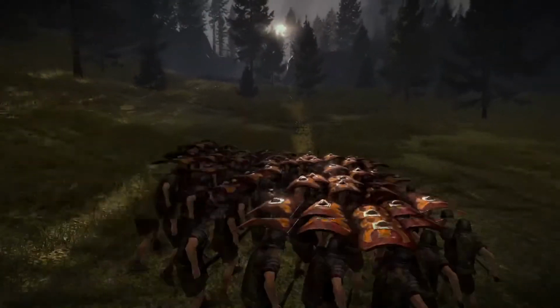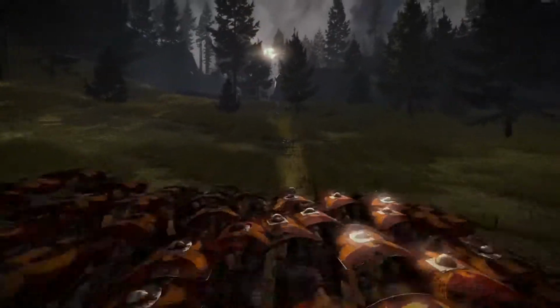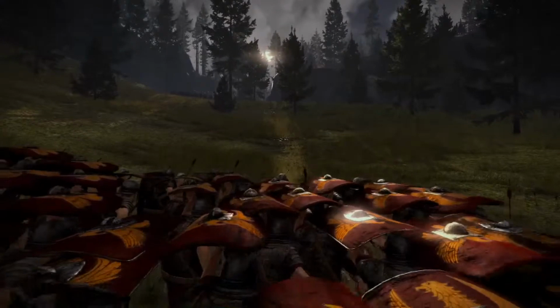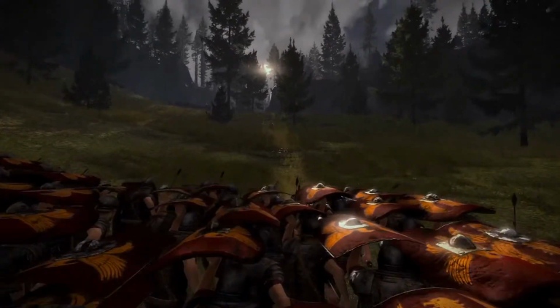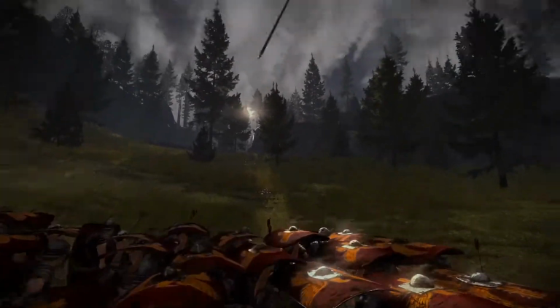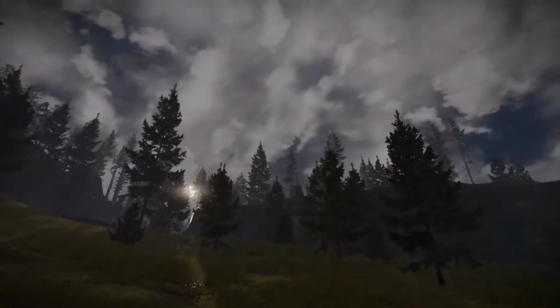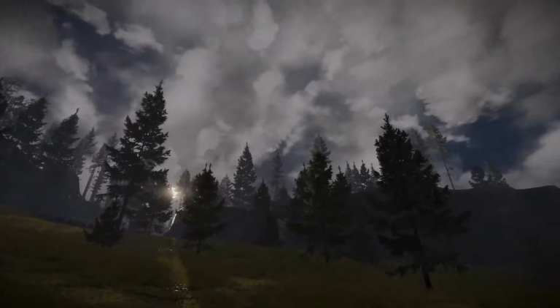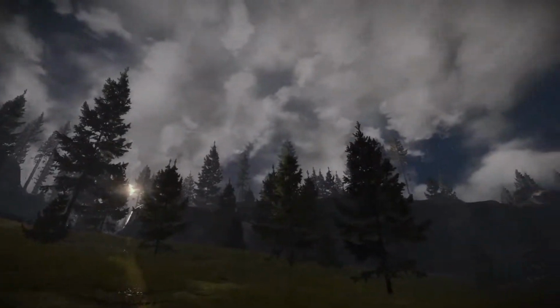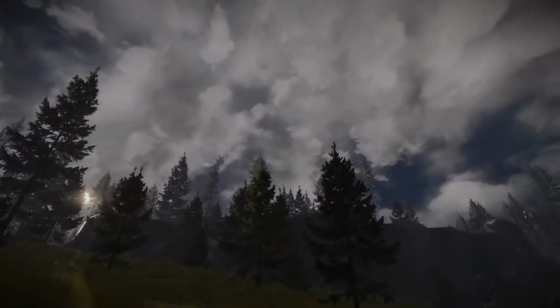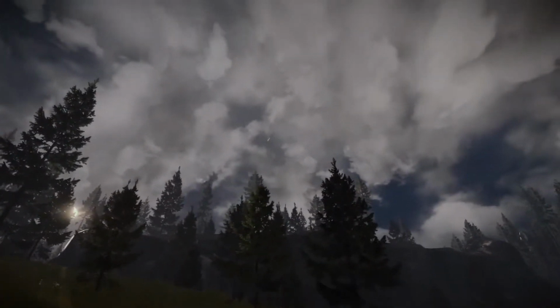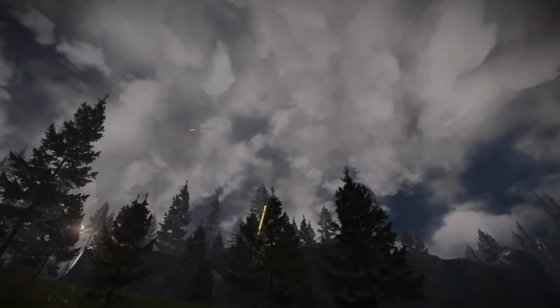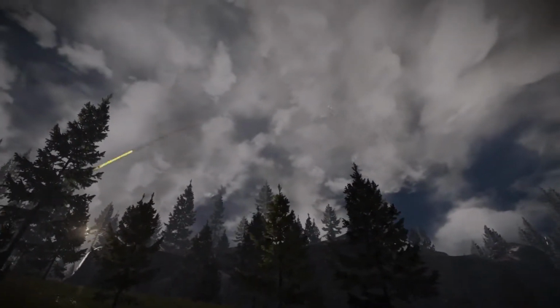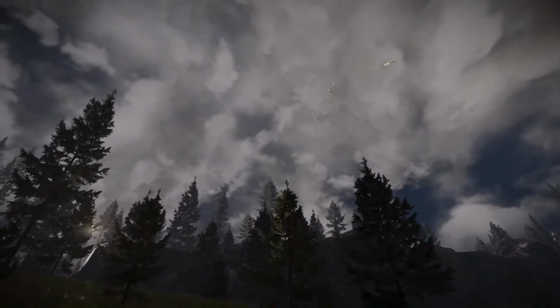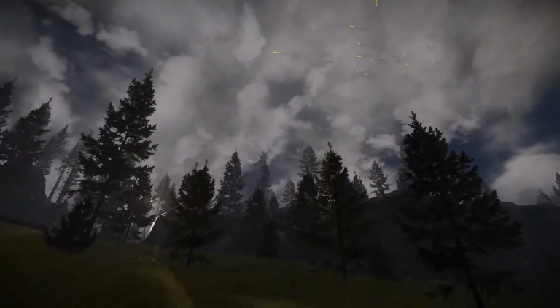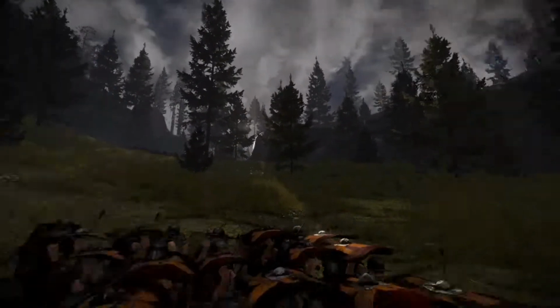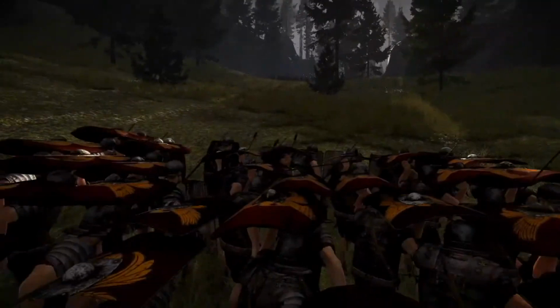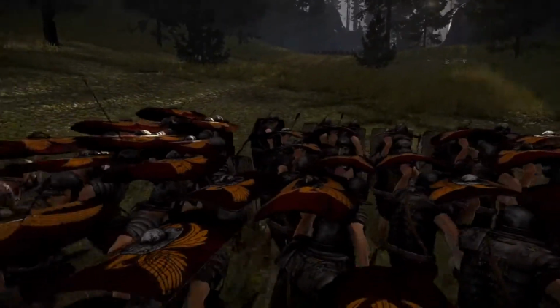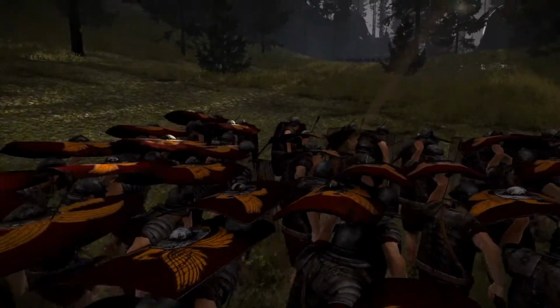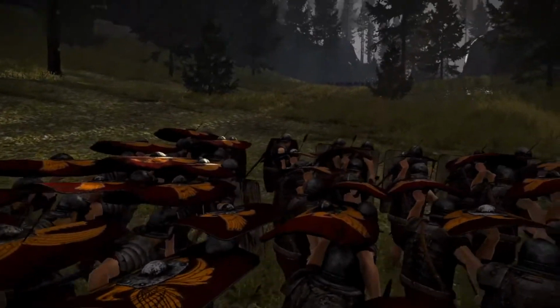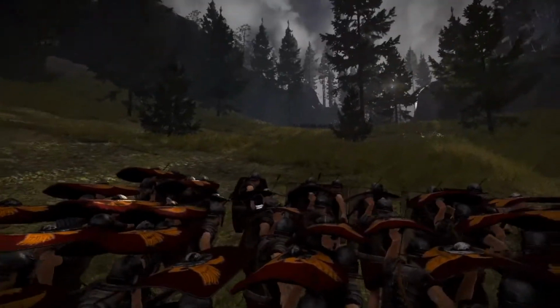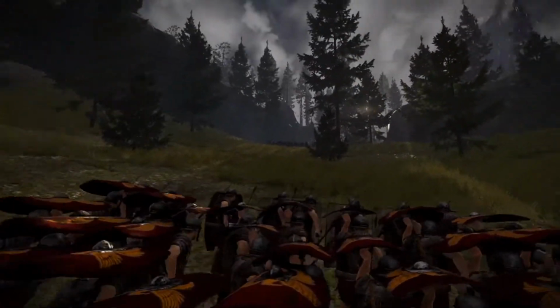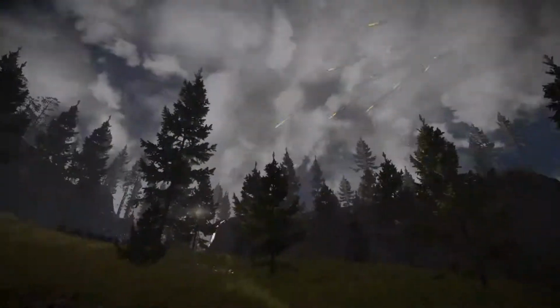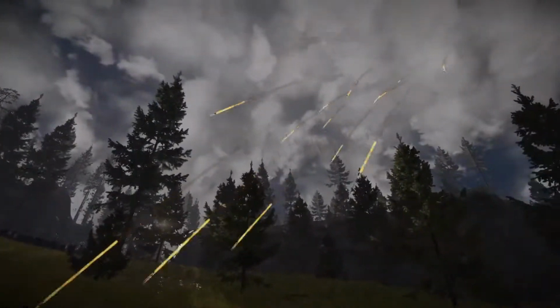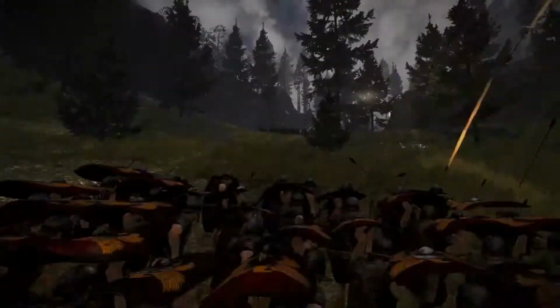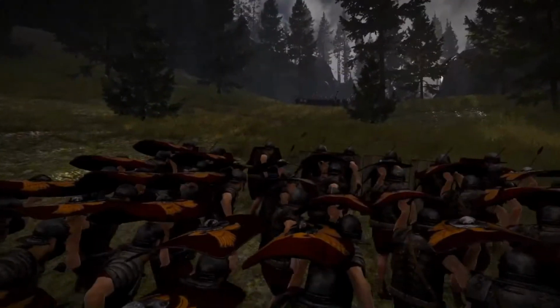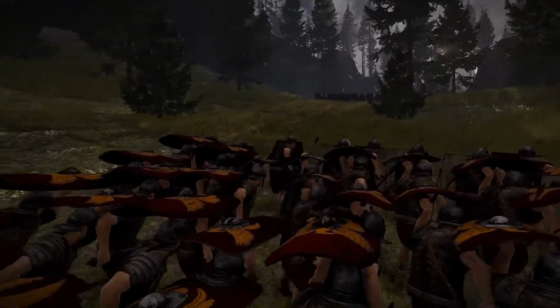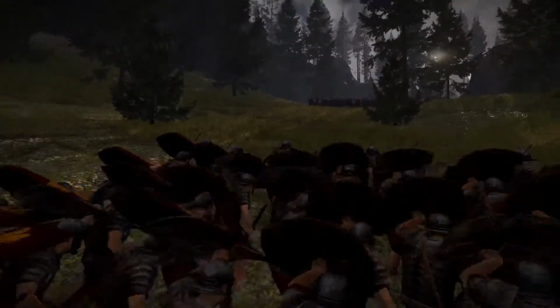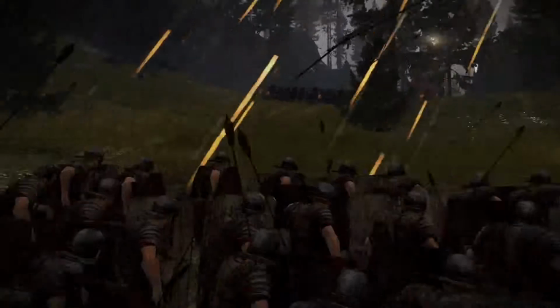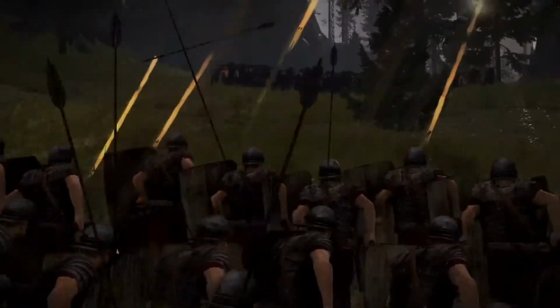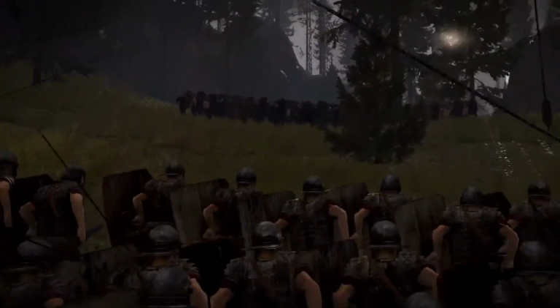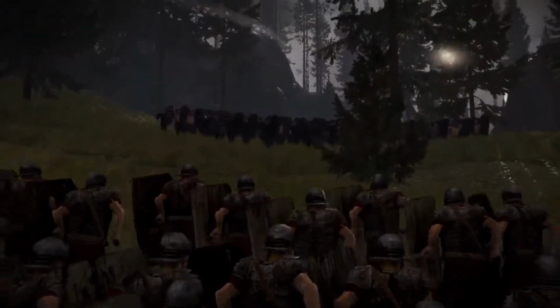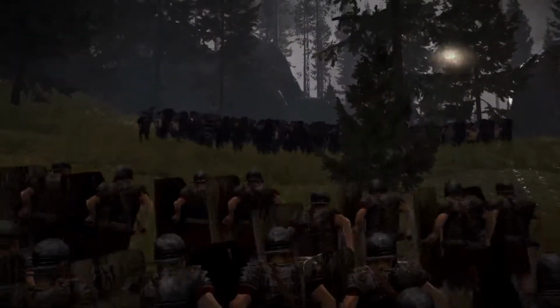One of the formations that the Roman legionaries can adopt in battle is the testudo, or tortoise formation. When they place those massive rectangular scutum shields edge to edge, they make a brilliant defence against arrow fire. When they get close enough to the enemy, they'll bring their shields down and charge.